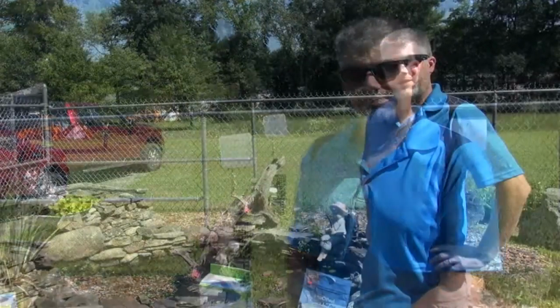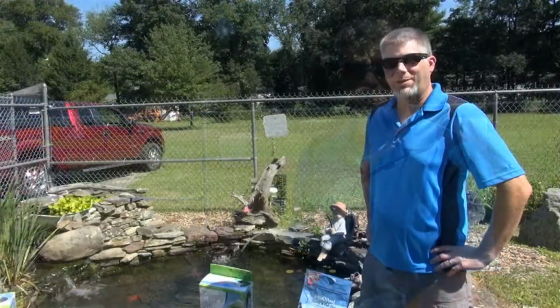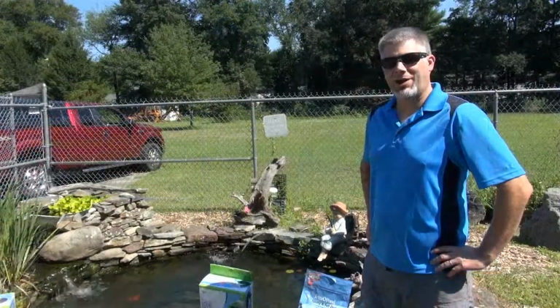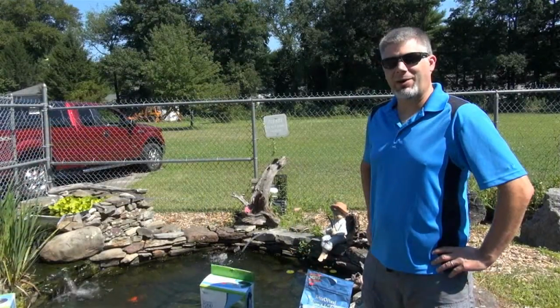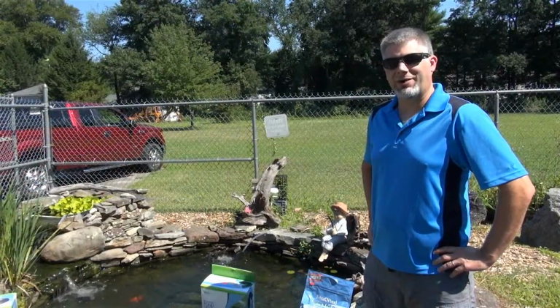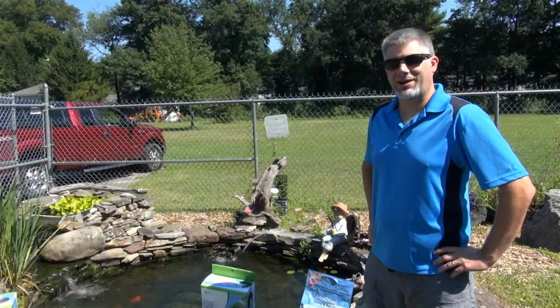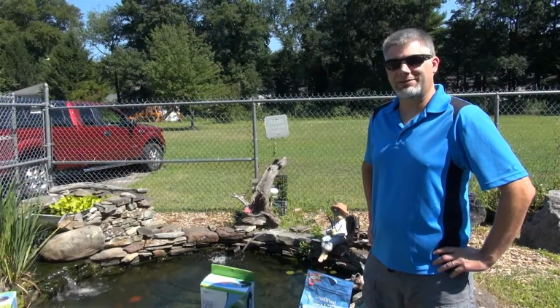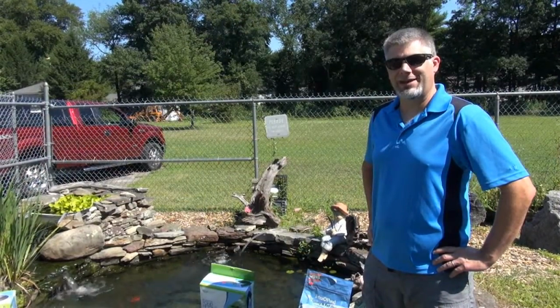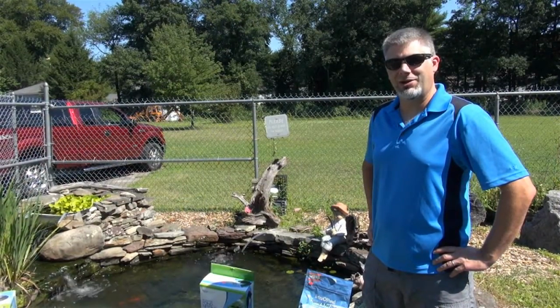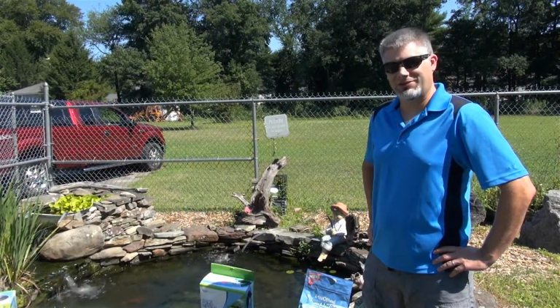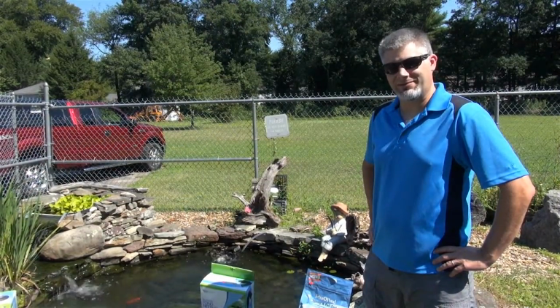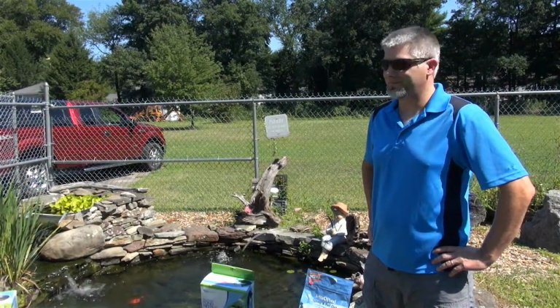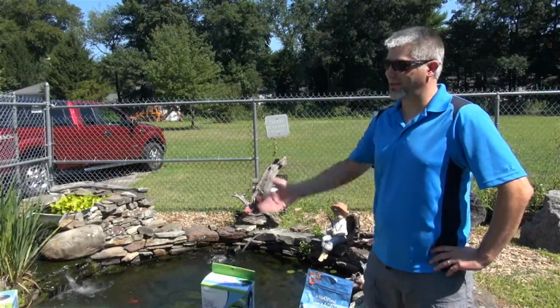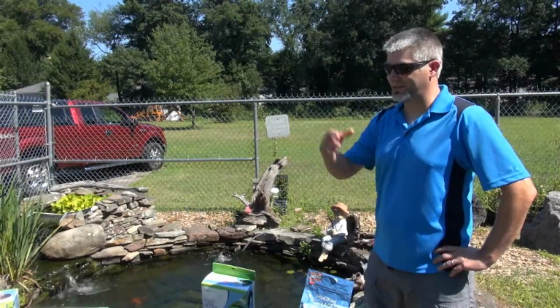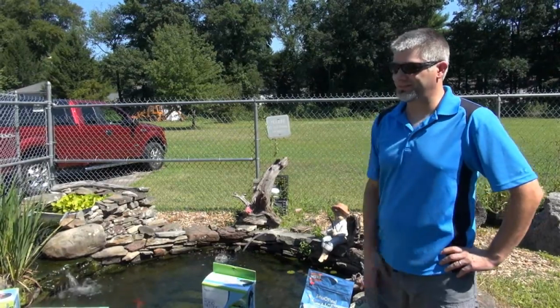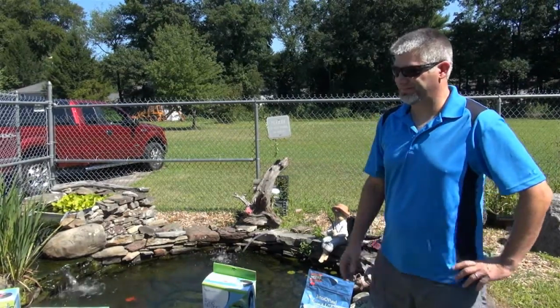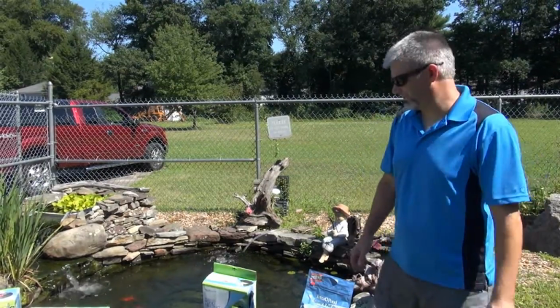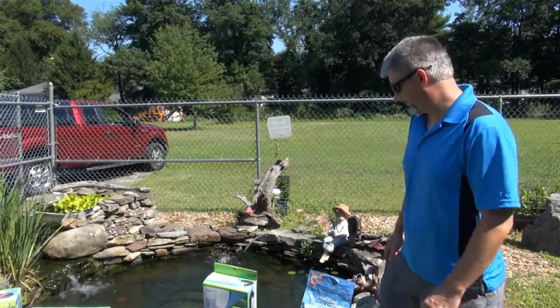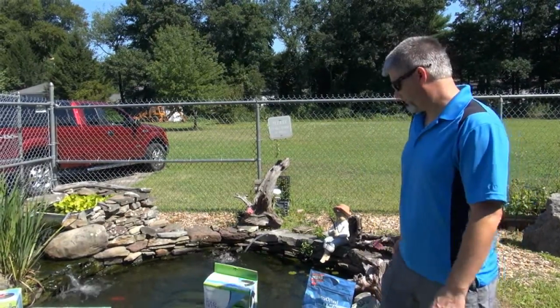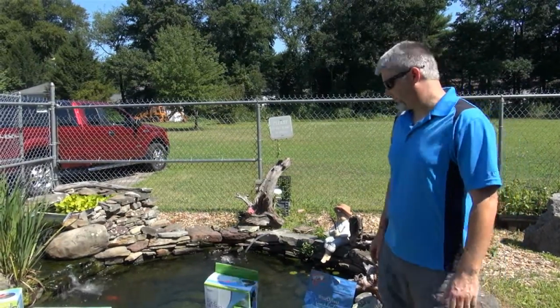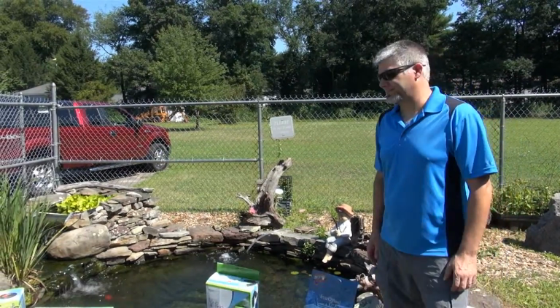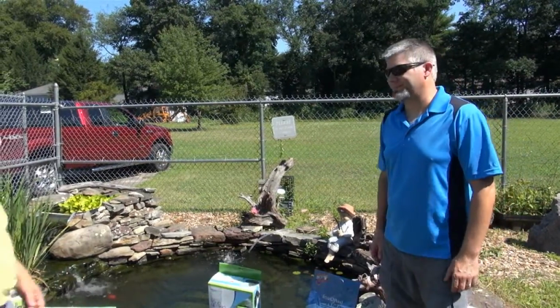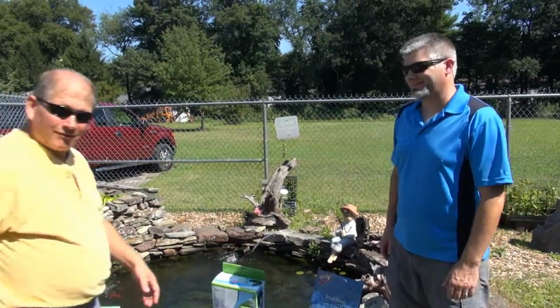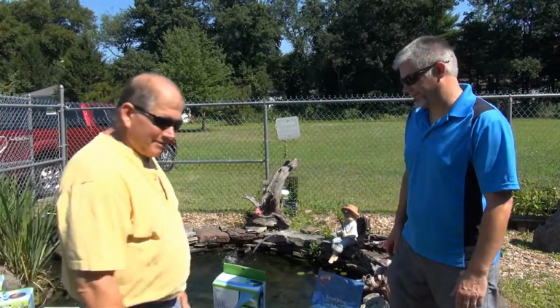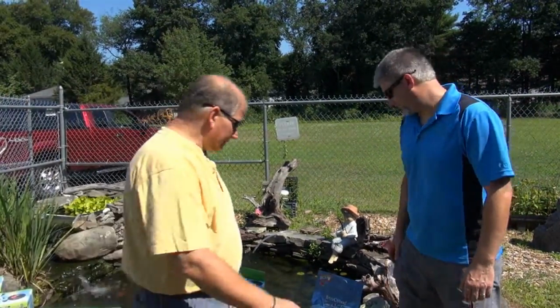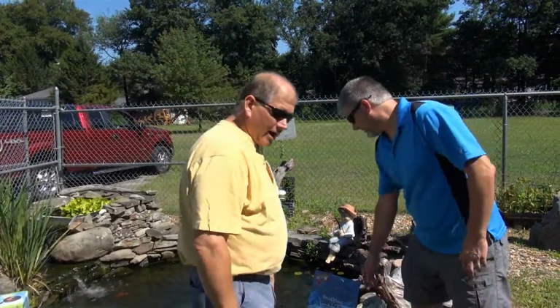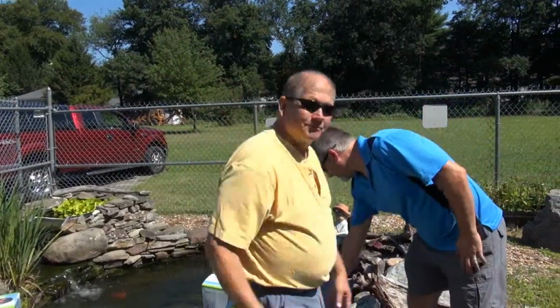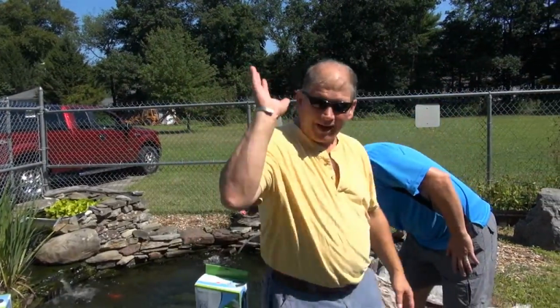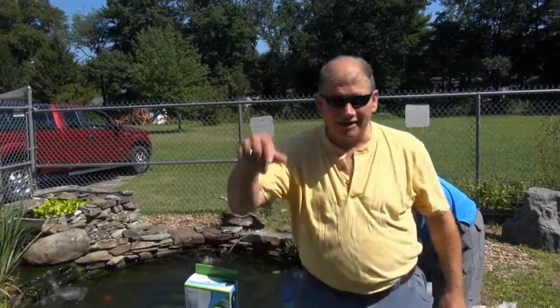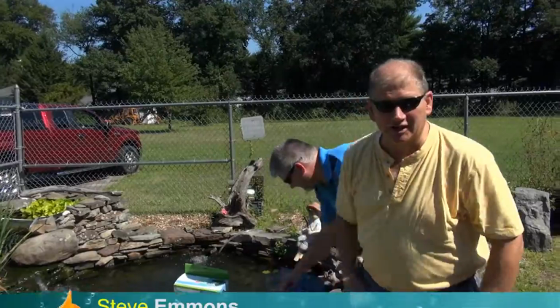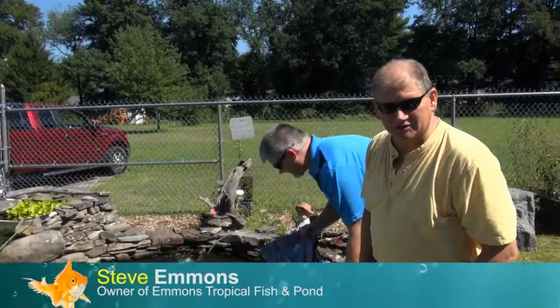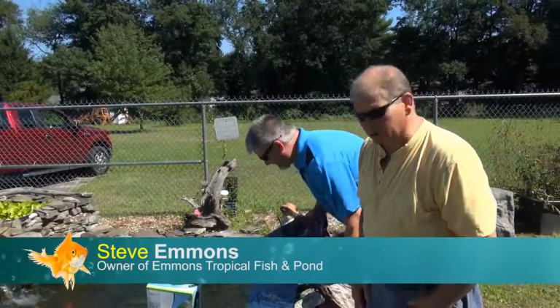And to help me talk about winterizing our pond today is the owner, Steve. Come on over Steve. Hello everybody. I'm Steve as Jeff just introduced.